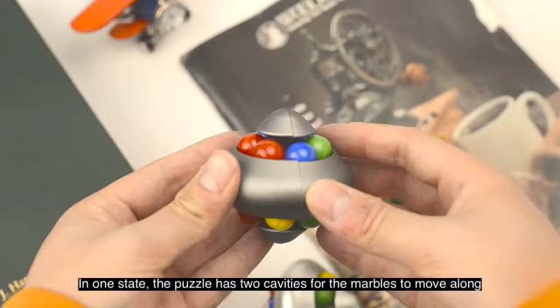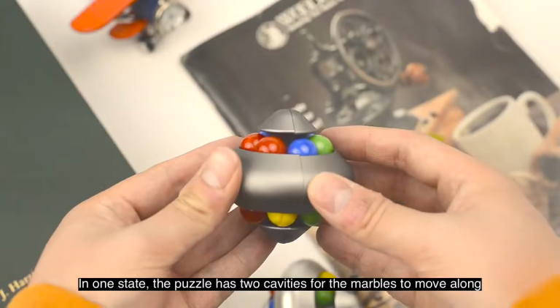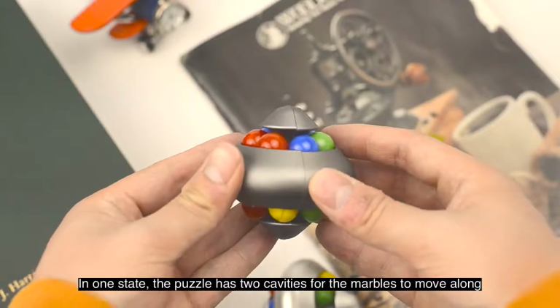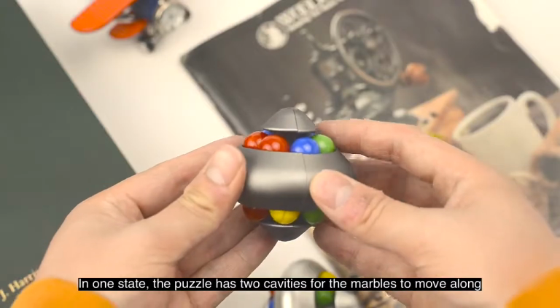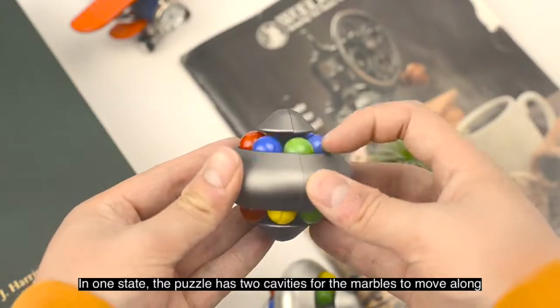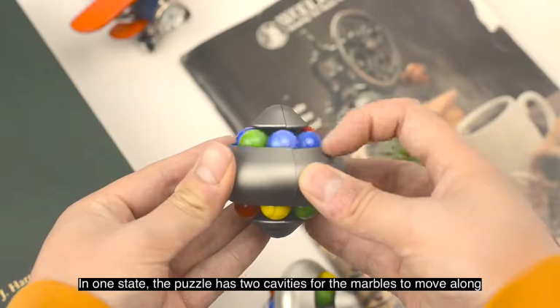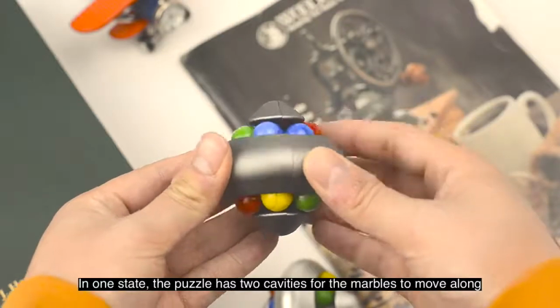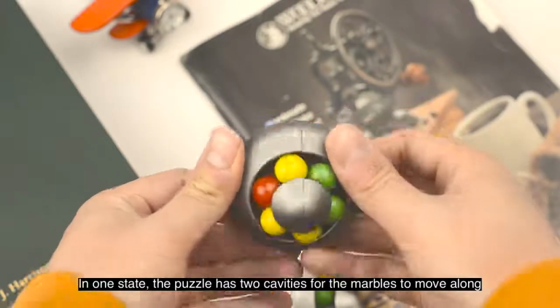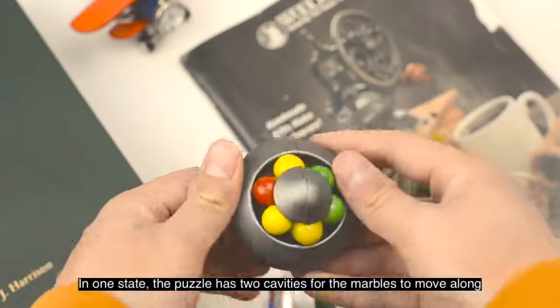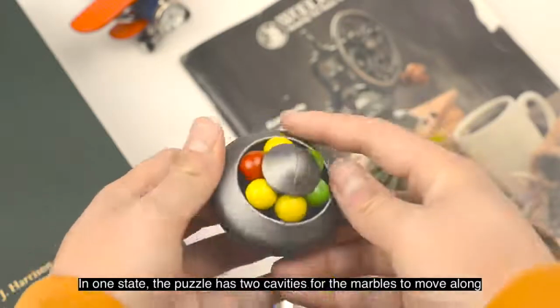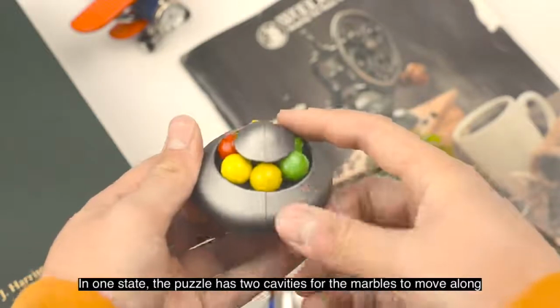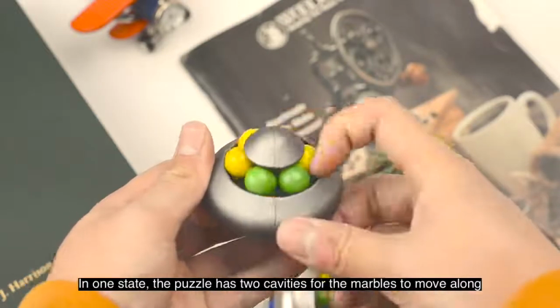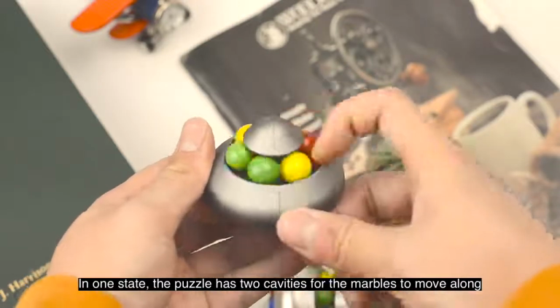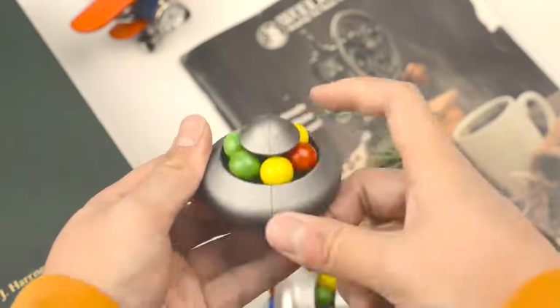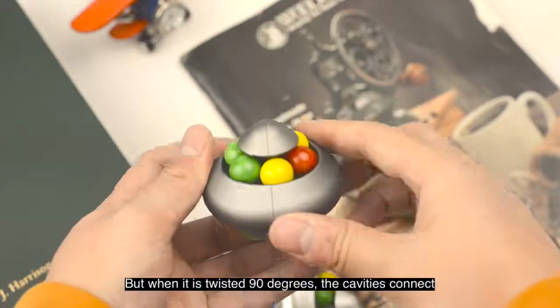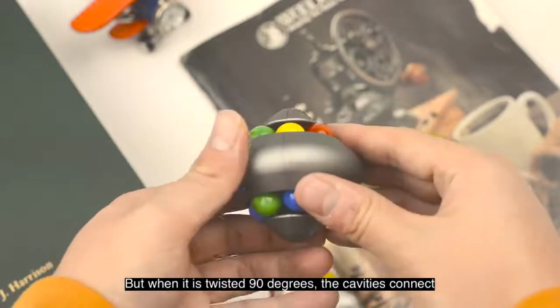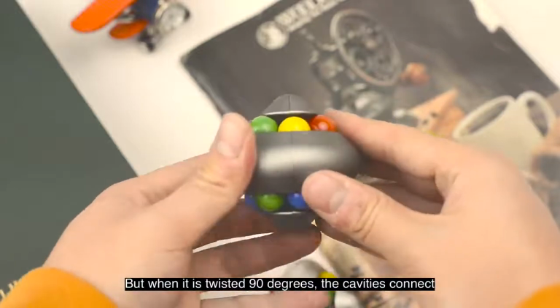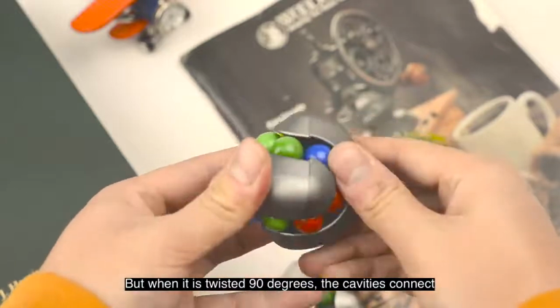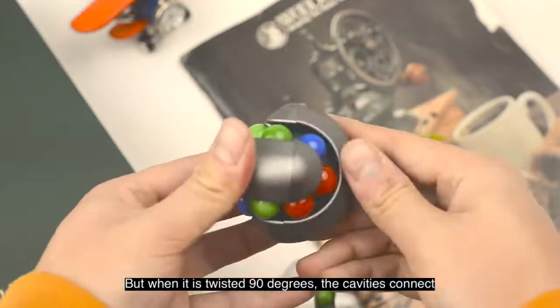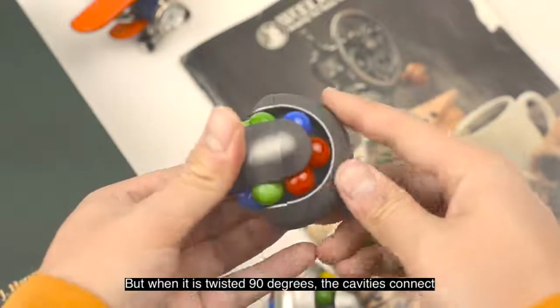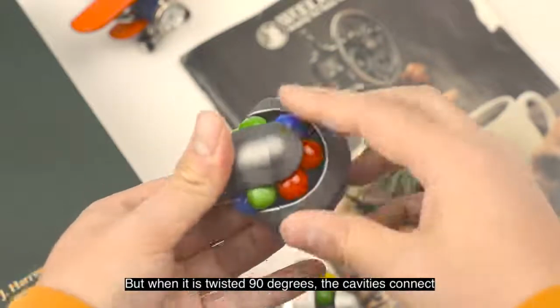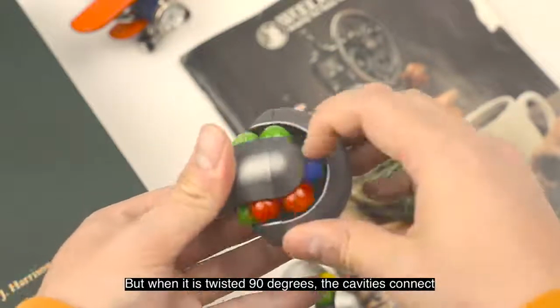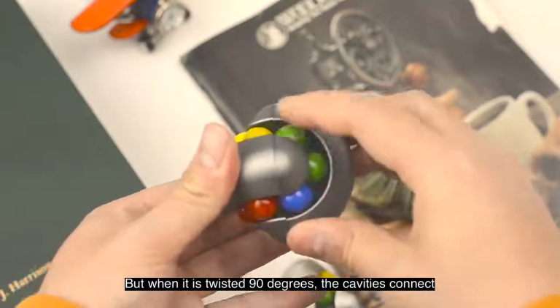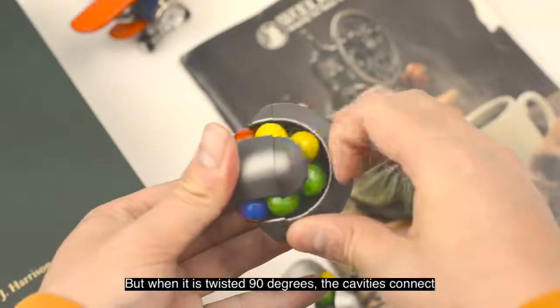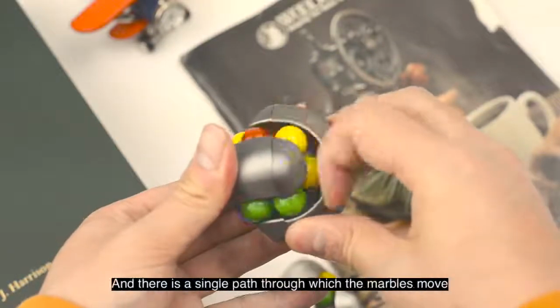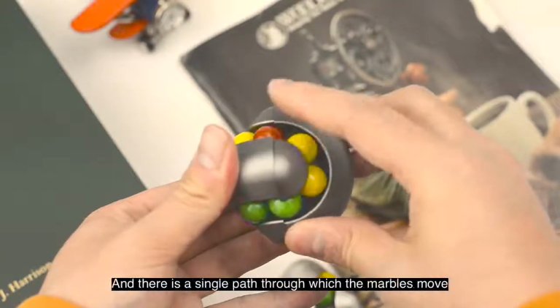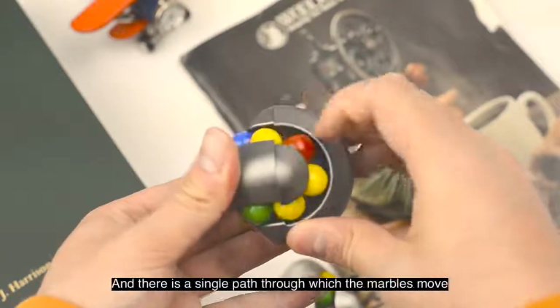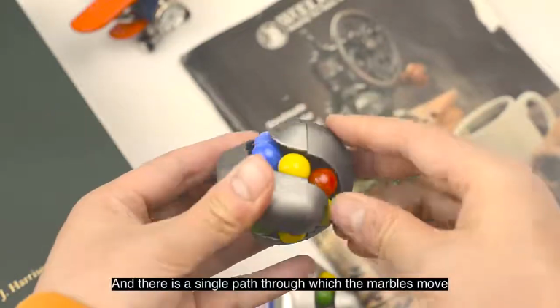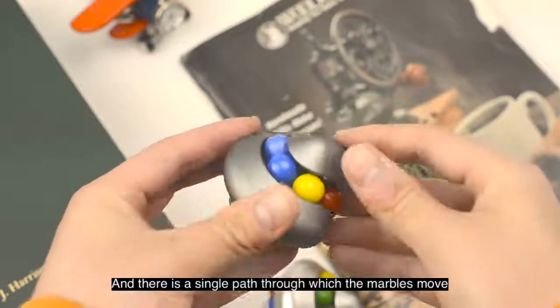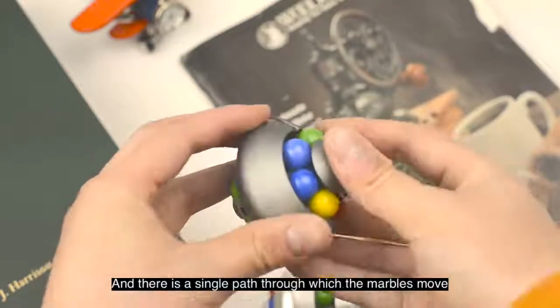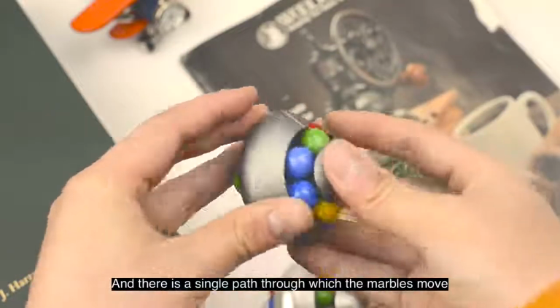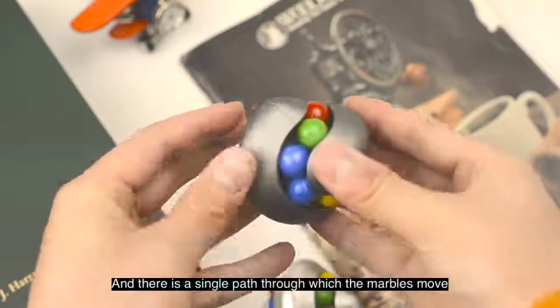In one state, the puzzle has two cavities for the marbles to move along. But when it is twisted 90 degrees, the cavities connect and there is a single path through which the marbles move.